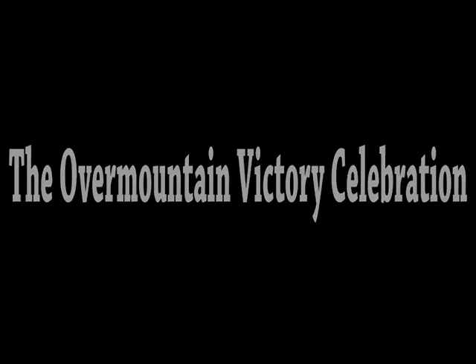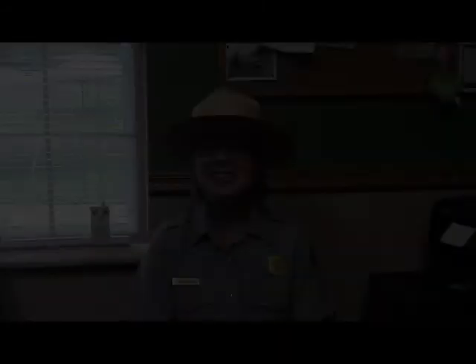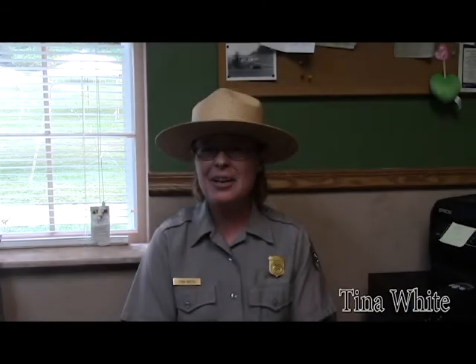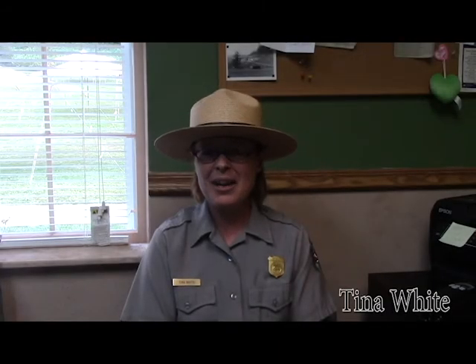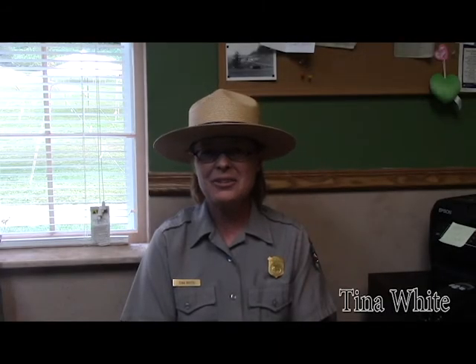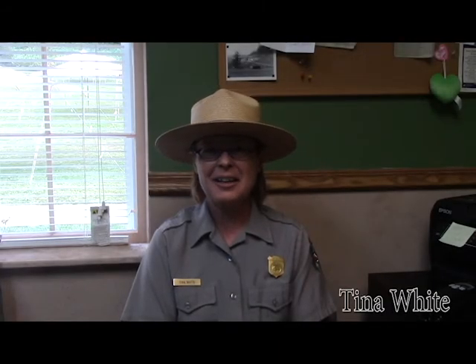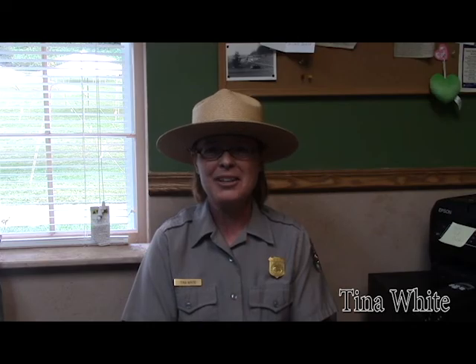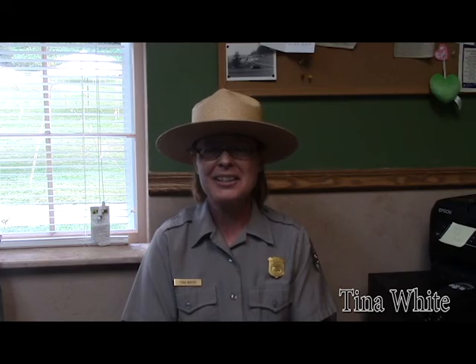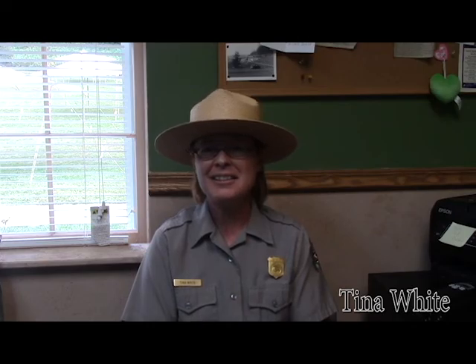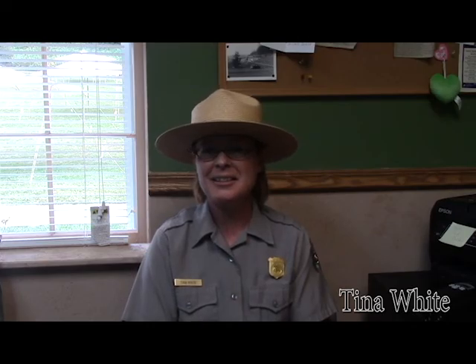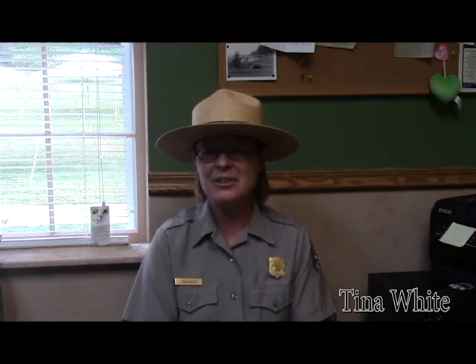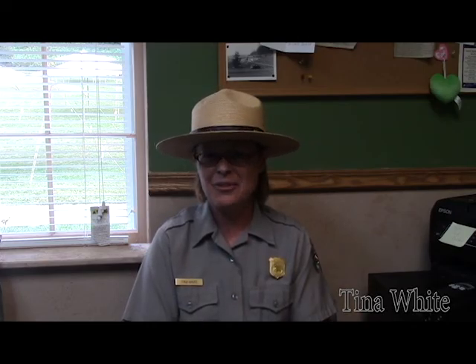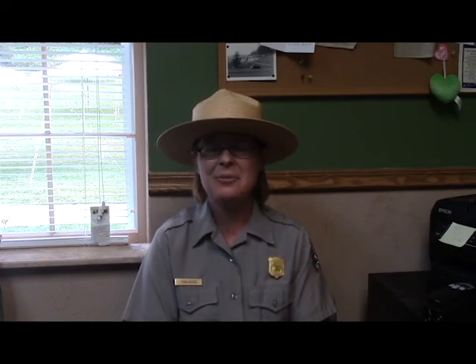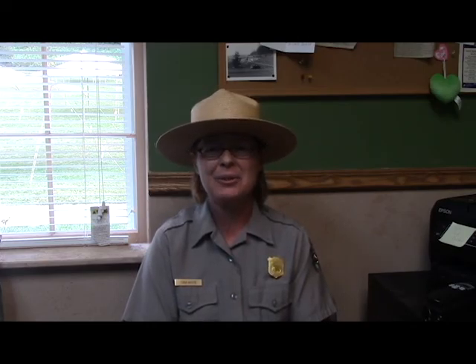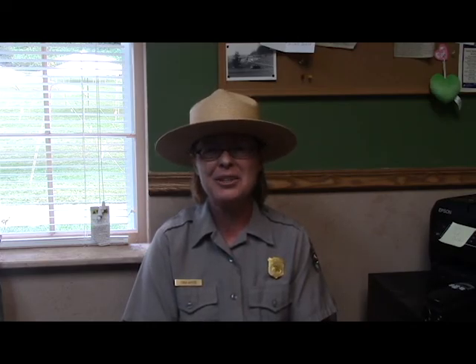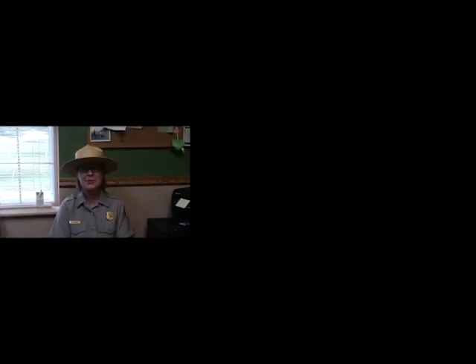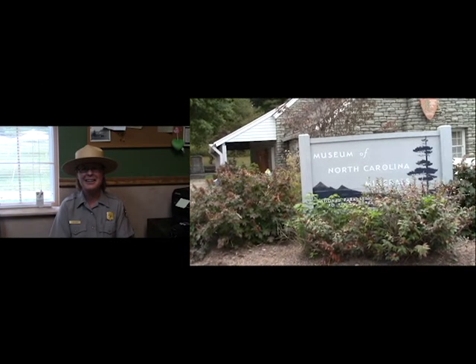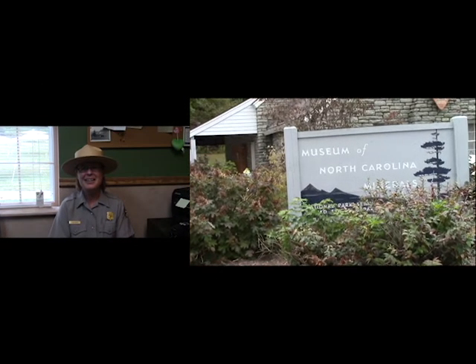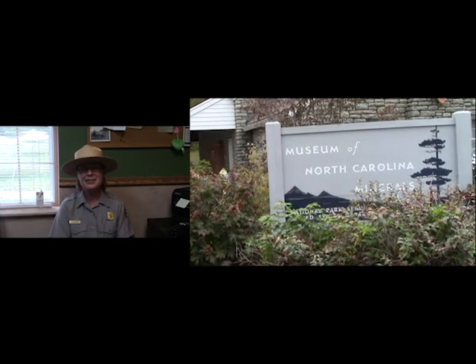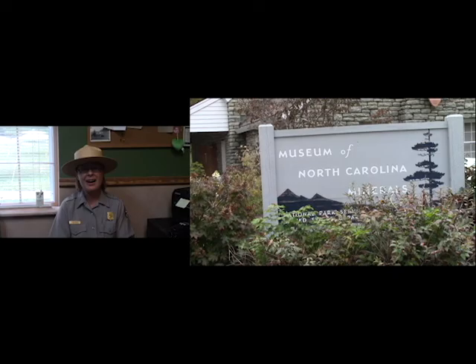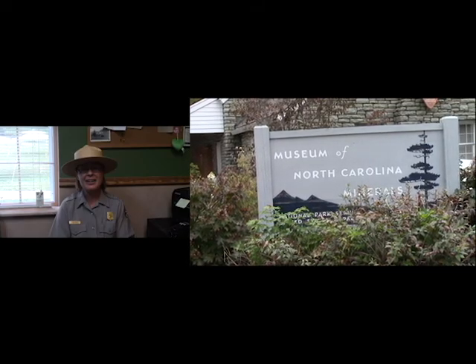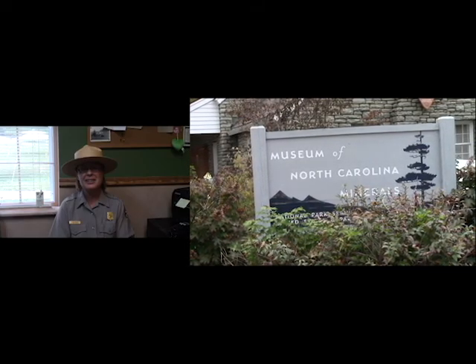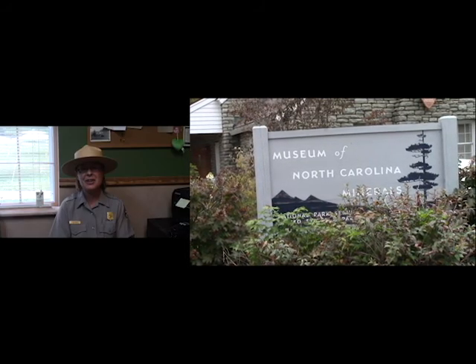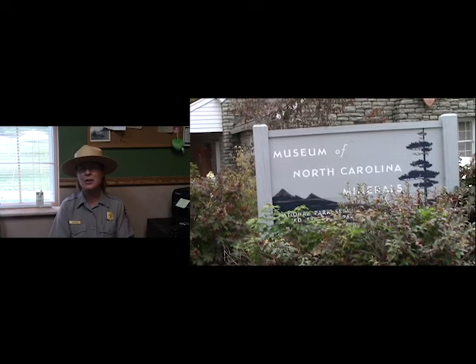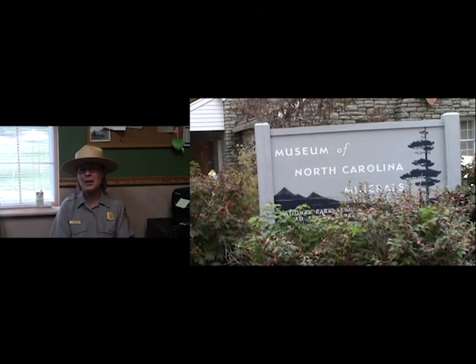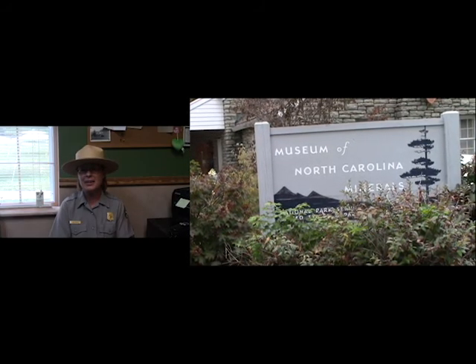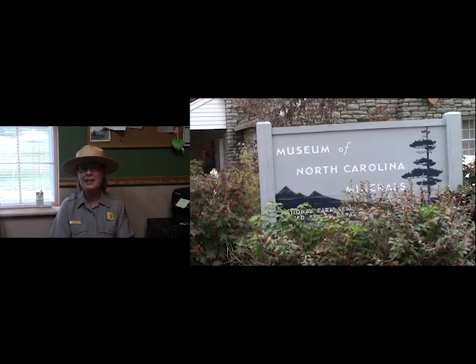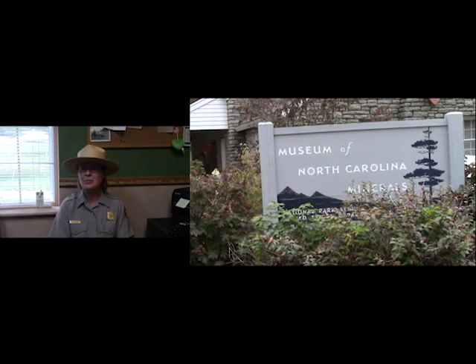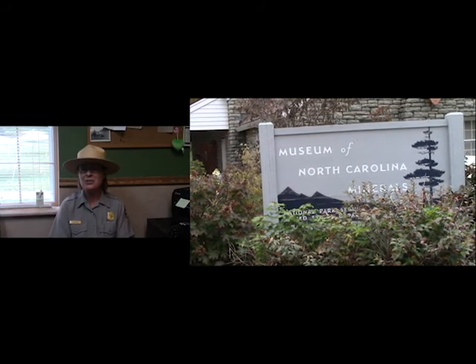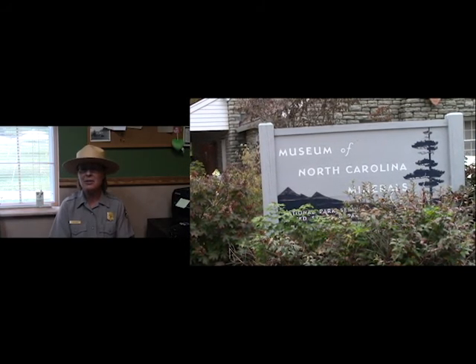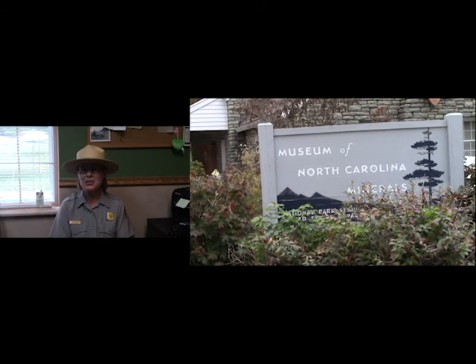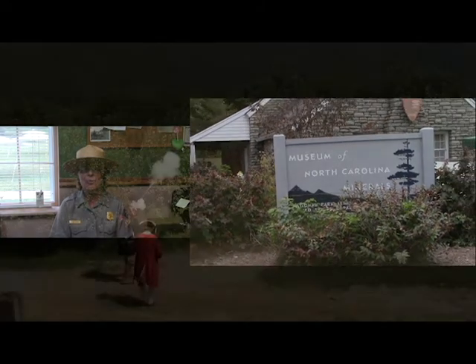This is the Overmountain Victory Celebration, an annual event on the Blue Ridge Parkway. This event highlights the history of the Overmountain men in their march during the Revolutionary War.